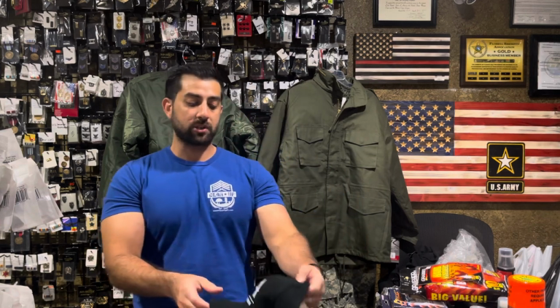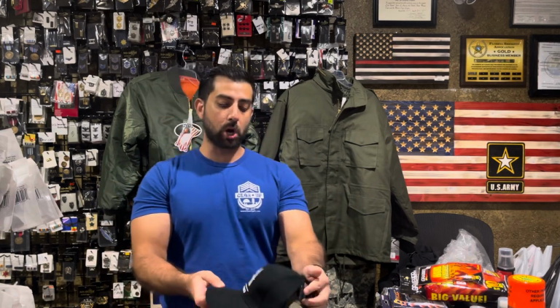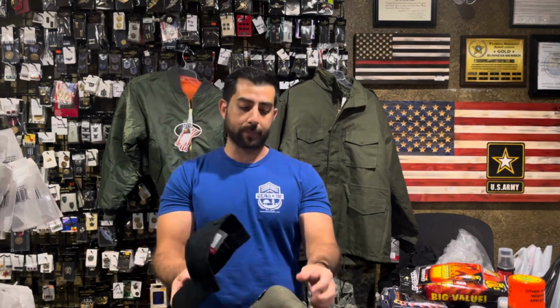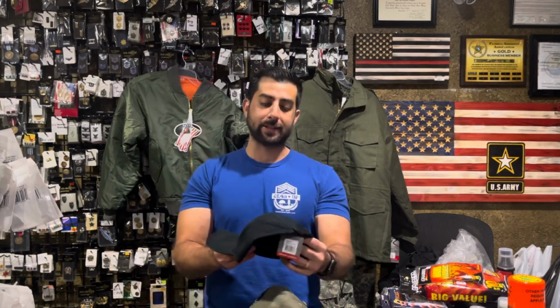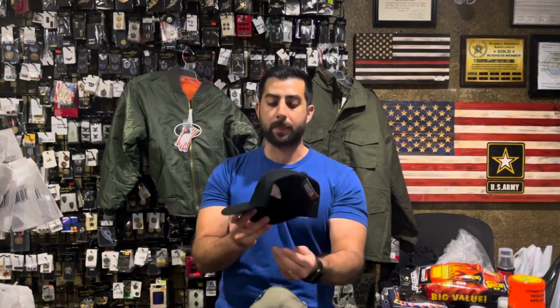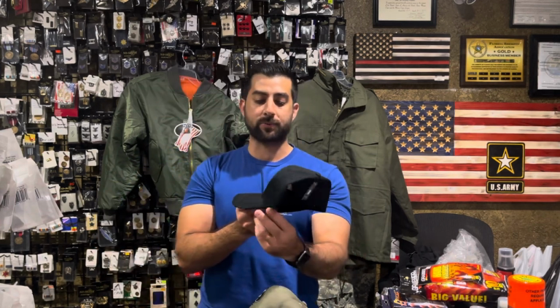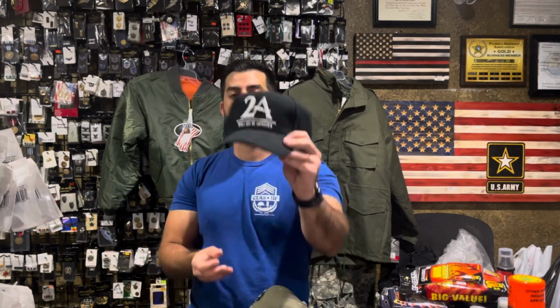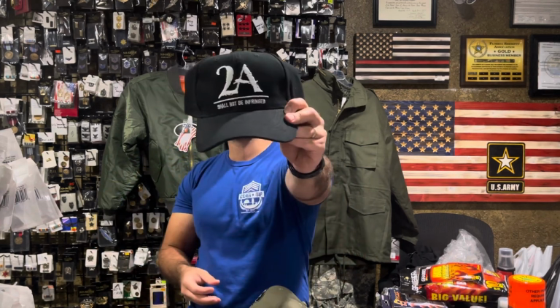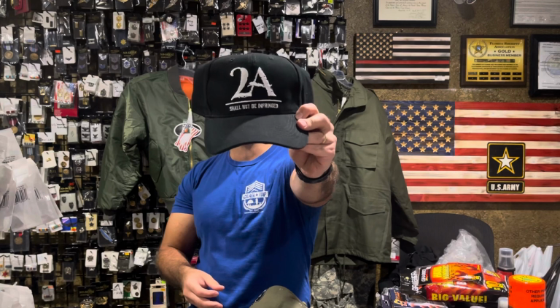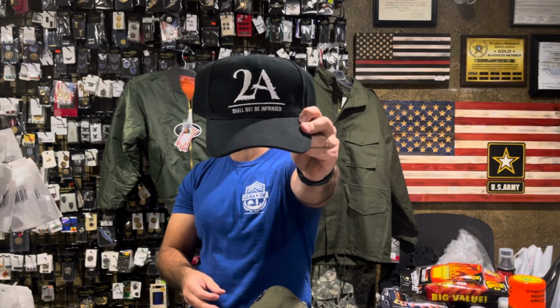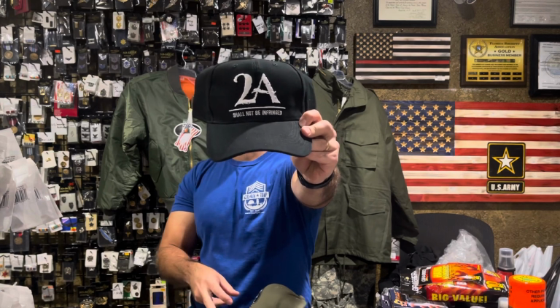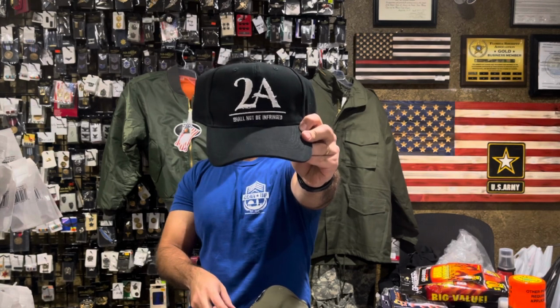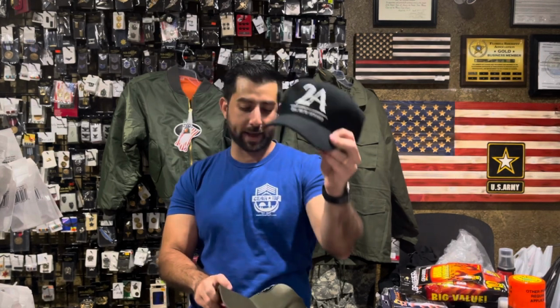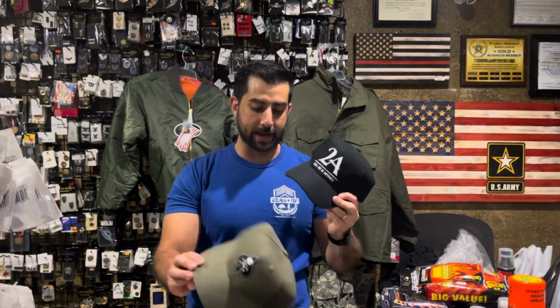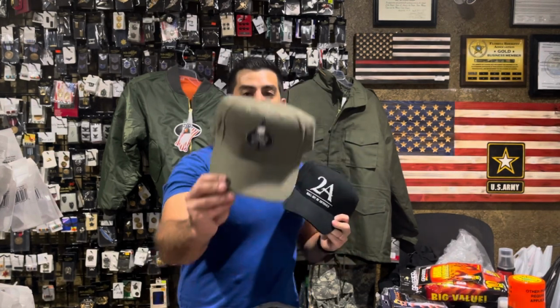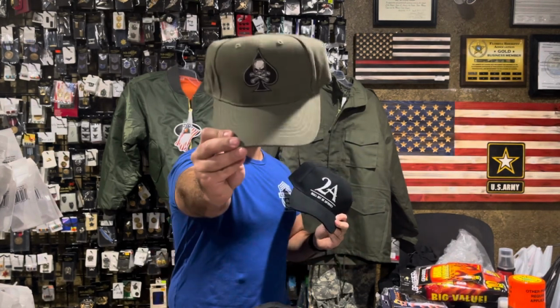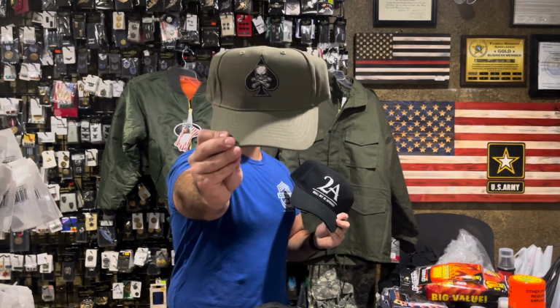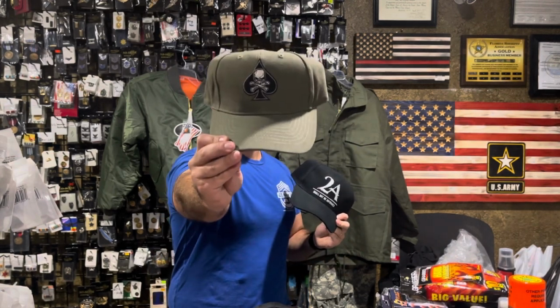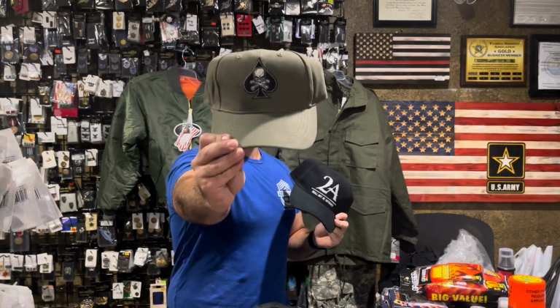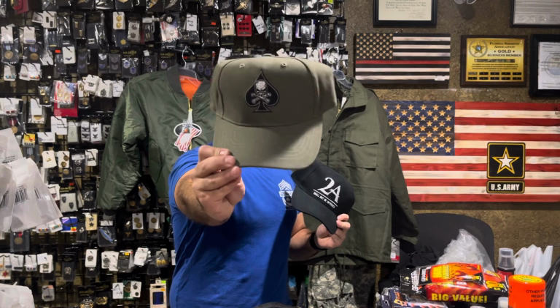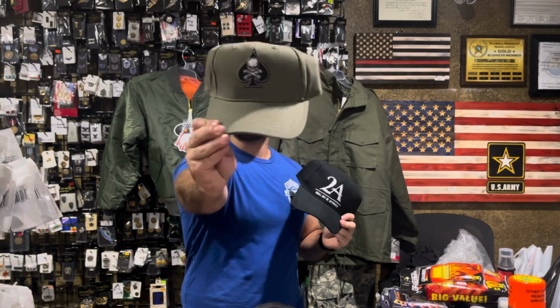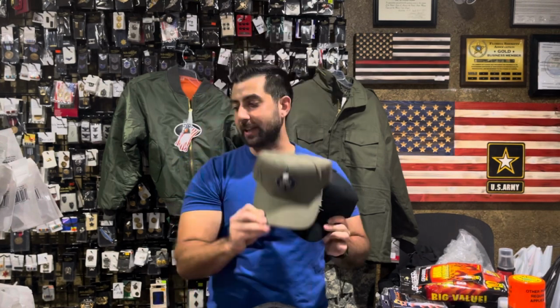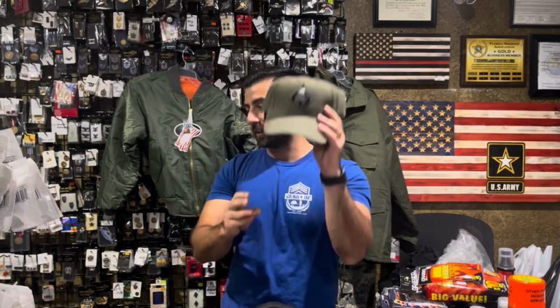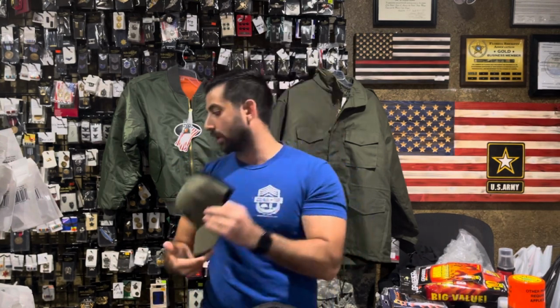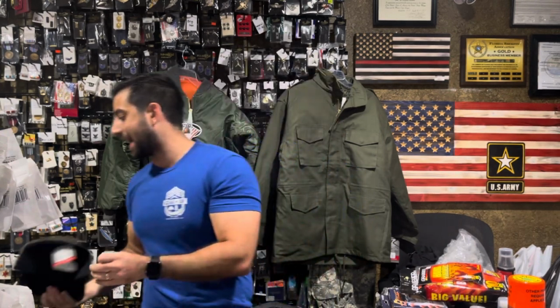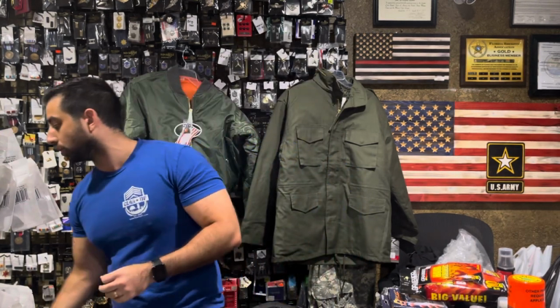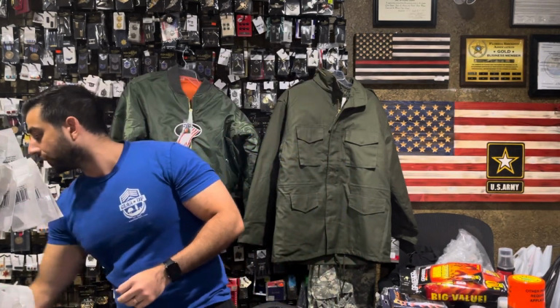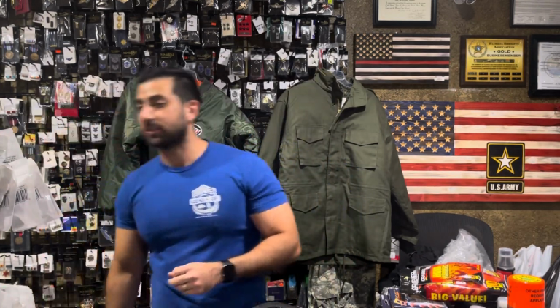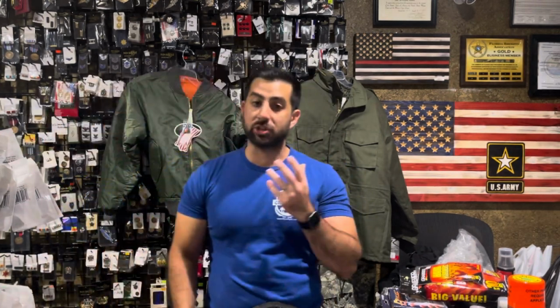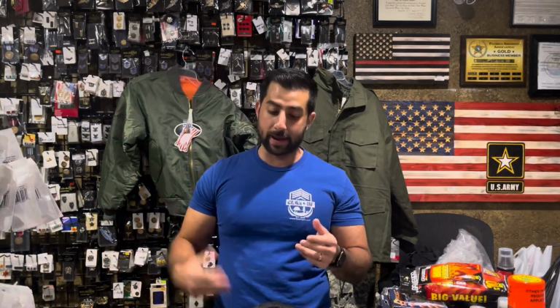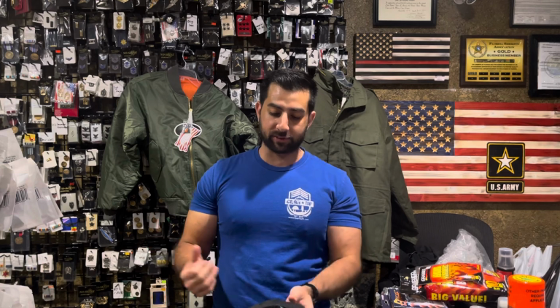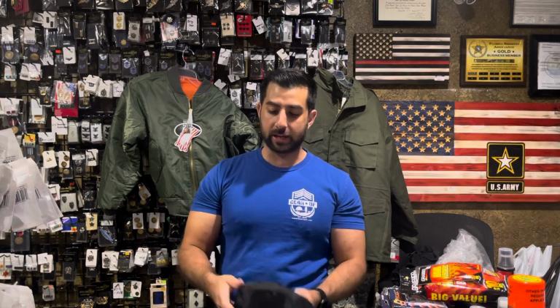Some new ball caps, or back-in-stock ball caps rather. The 2A shall not be infringed — we've got this bad boy back in stock, and then the Ace of Spades ball cap back in stock as well. Neither one of these lasts too long, so if it's something that you do like, definitely come in and get it.